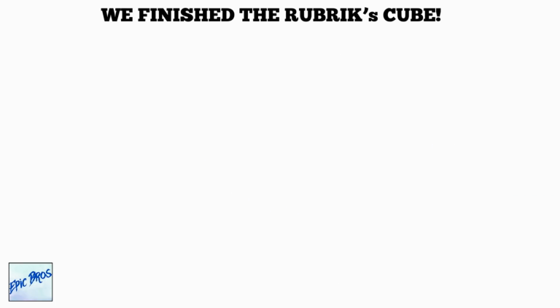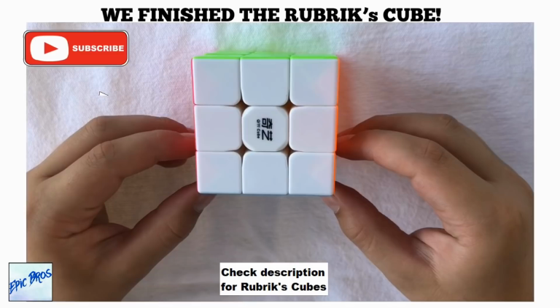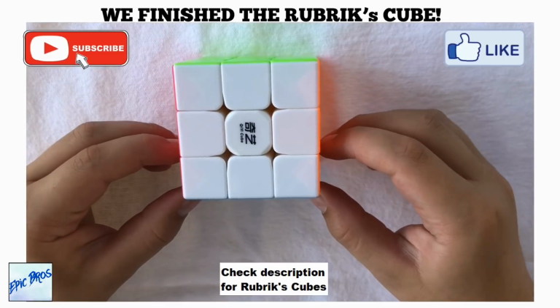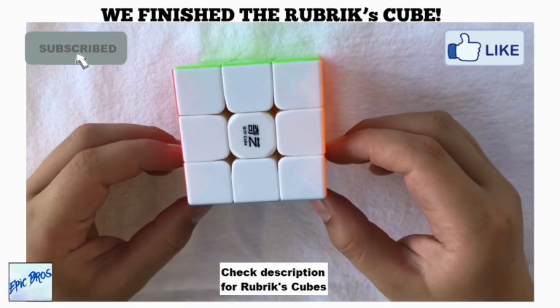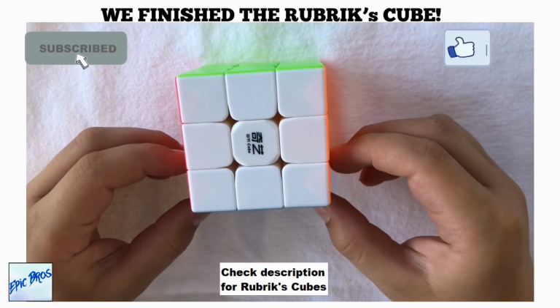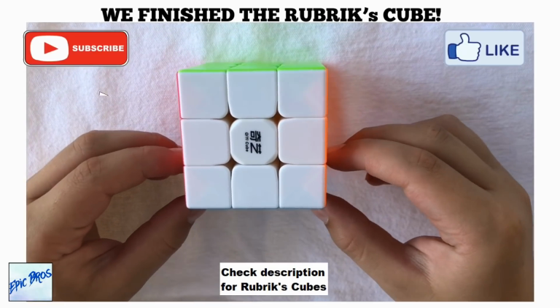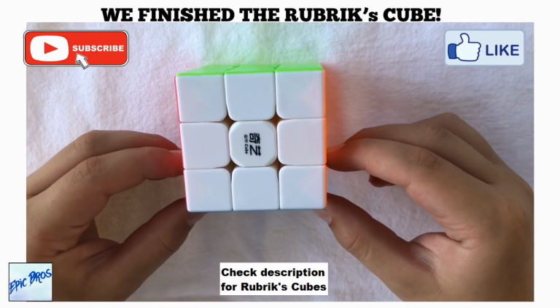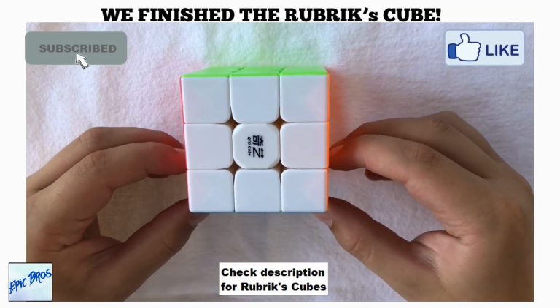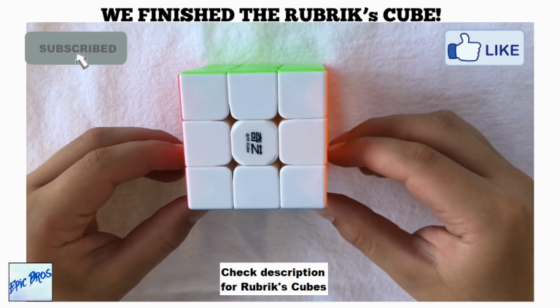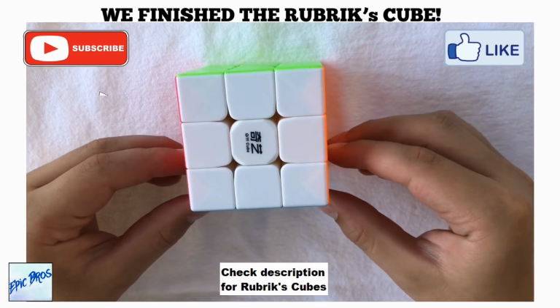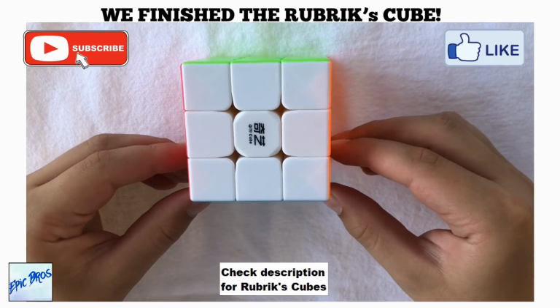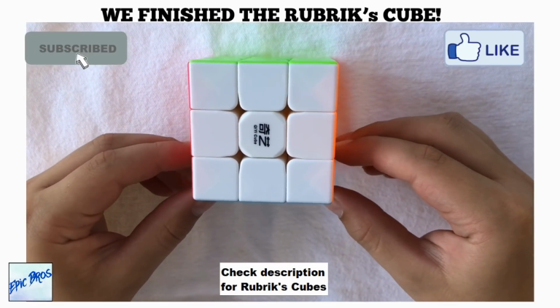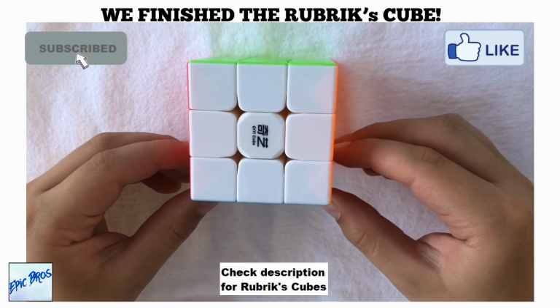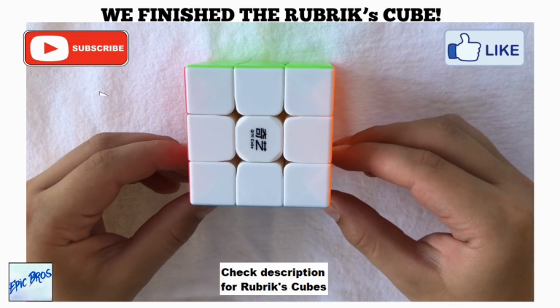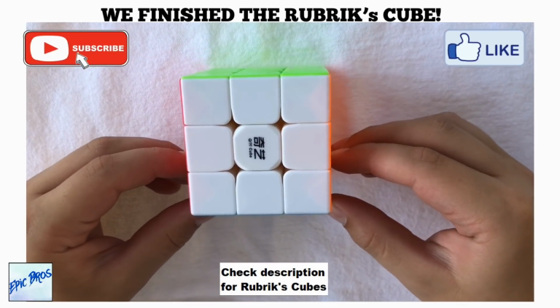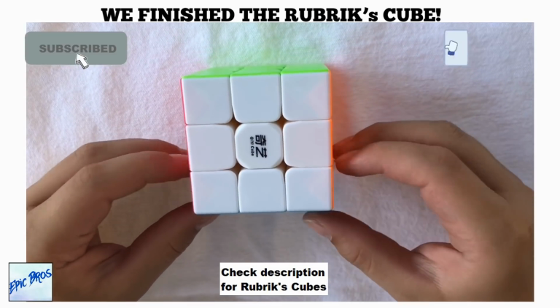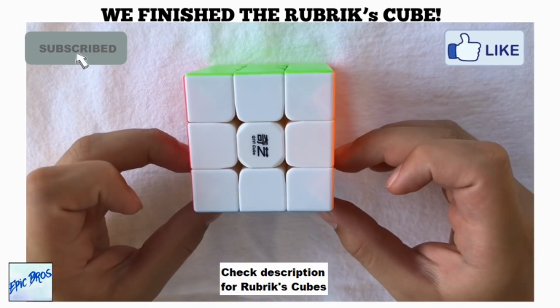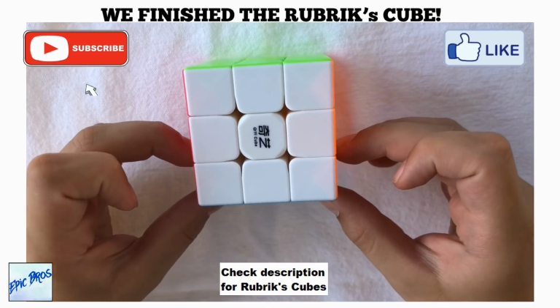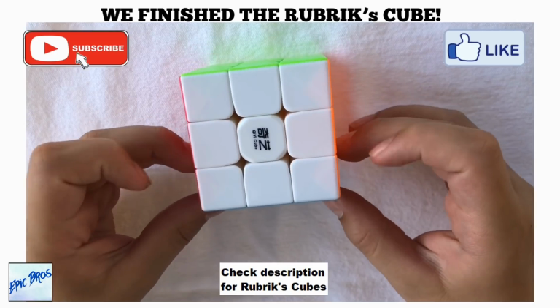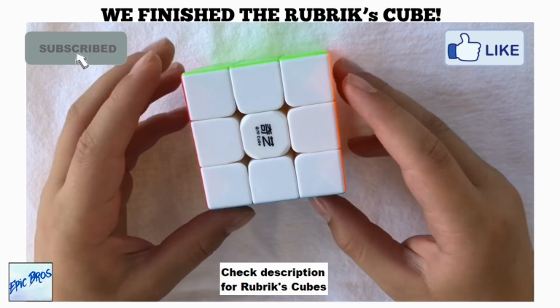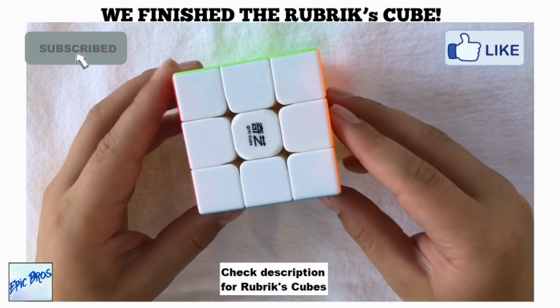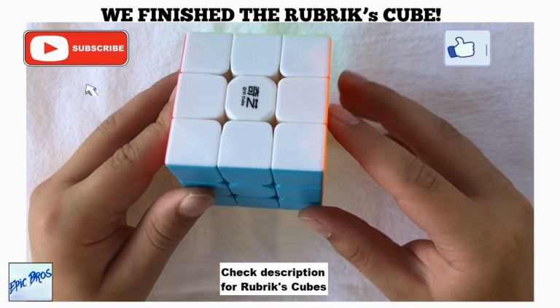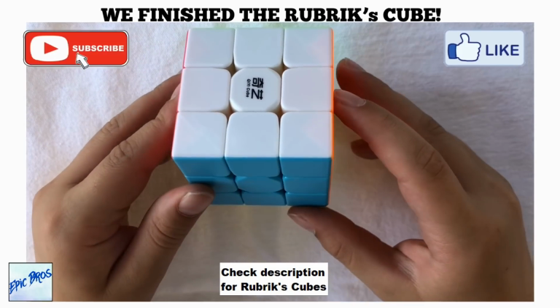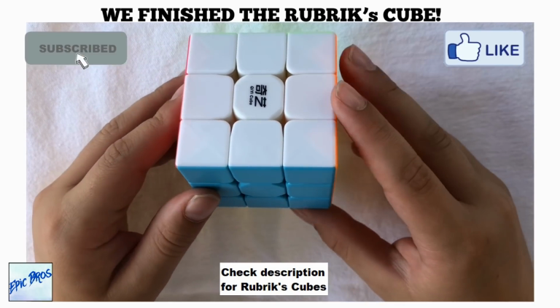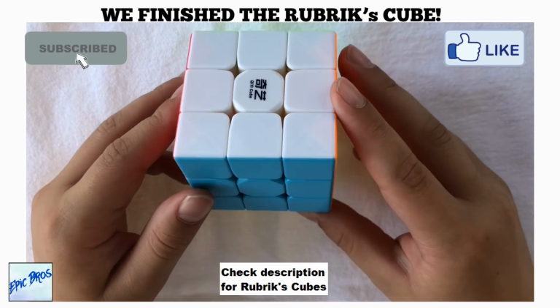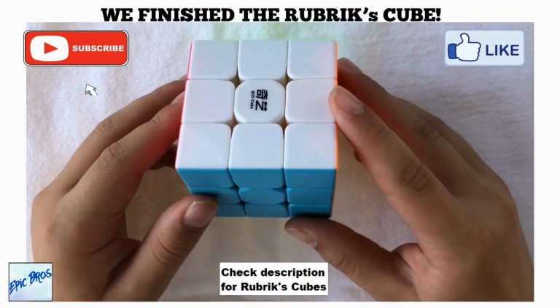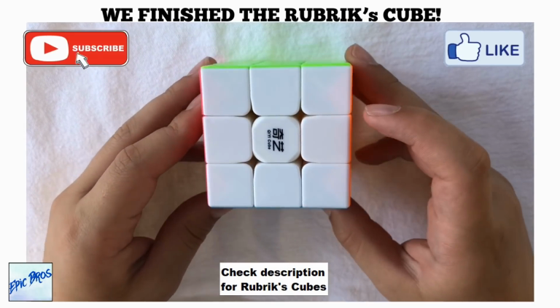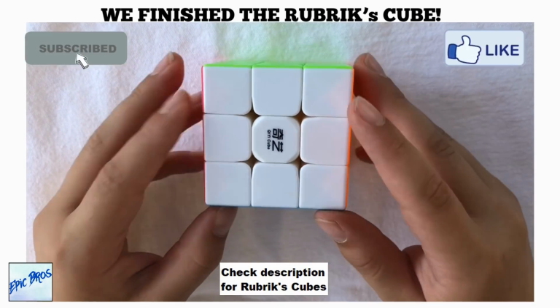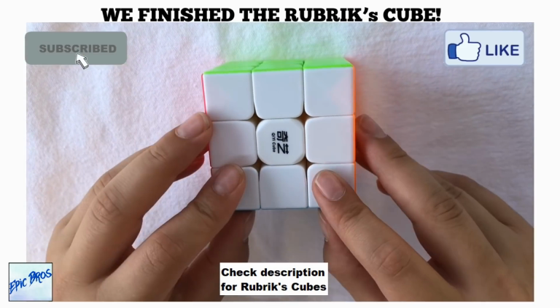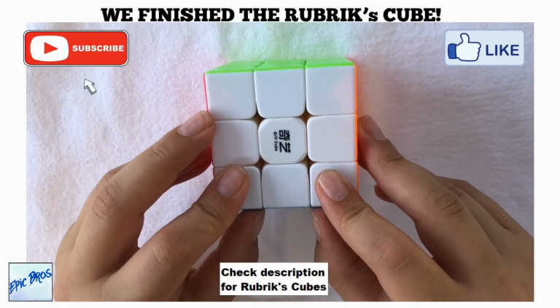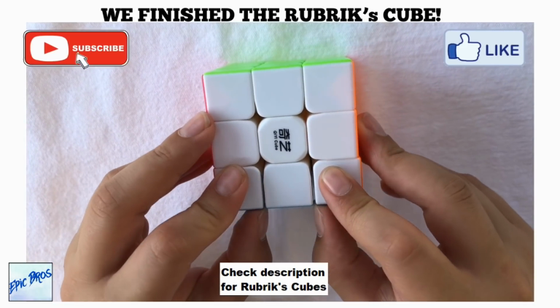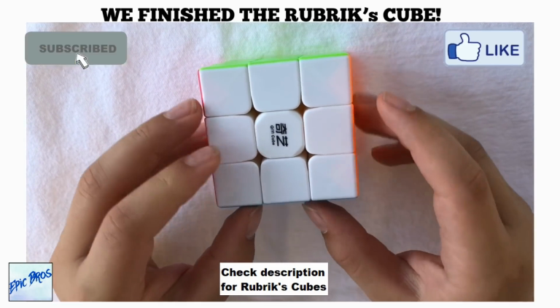Thanks for watching! Make sure to subscribe, like, and turn on notifications — we'll be having more Rubik's Cube videos, so make sure to stick around.